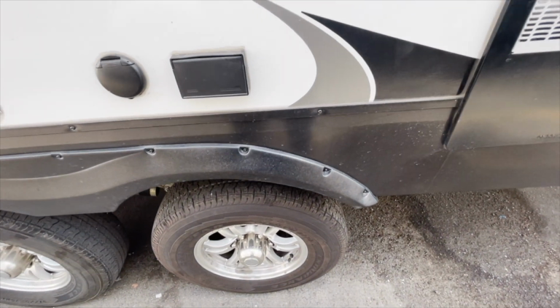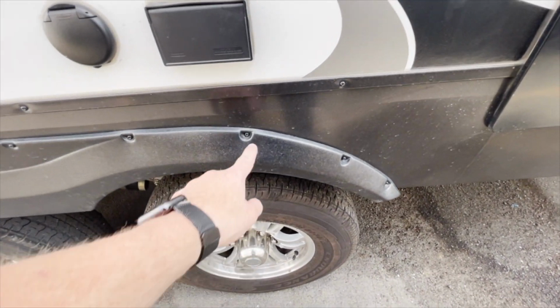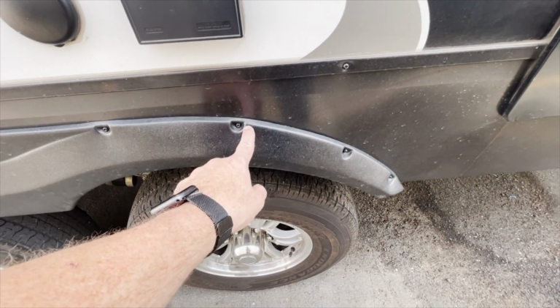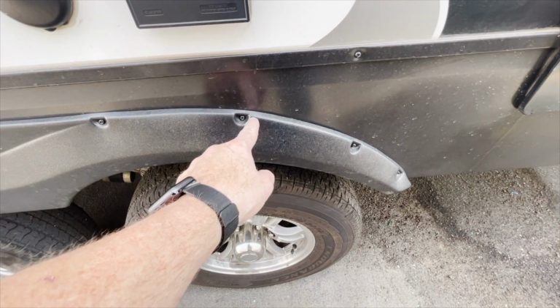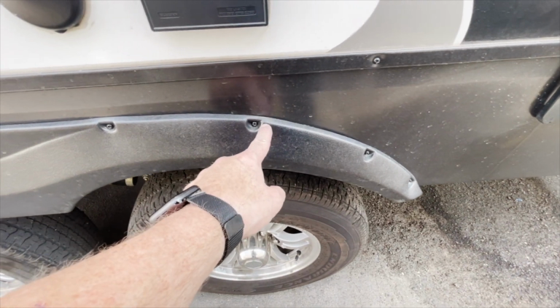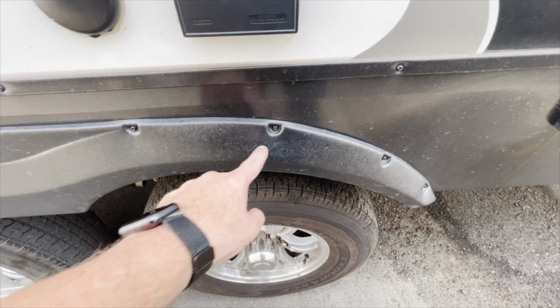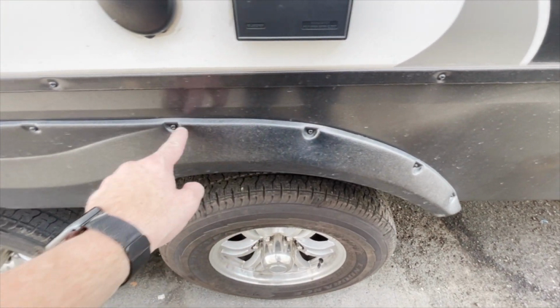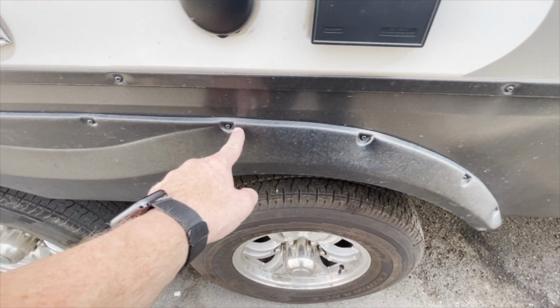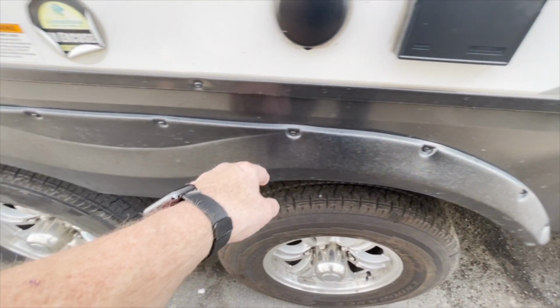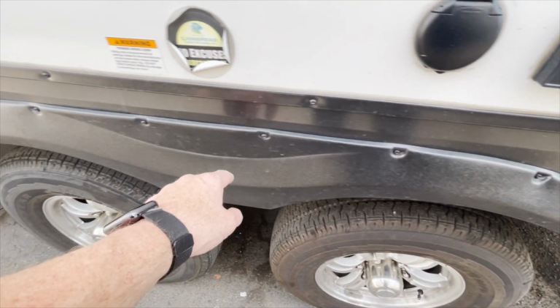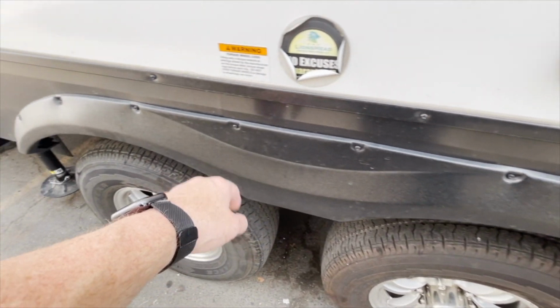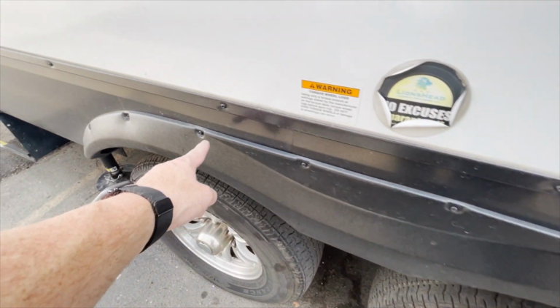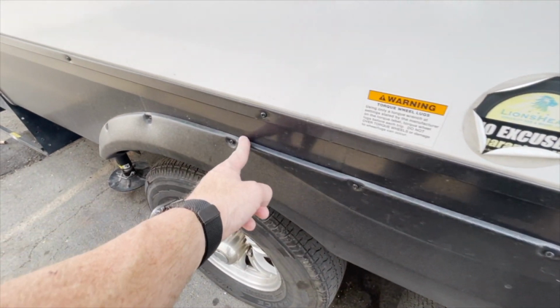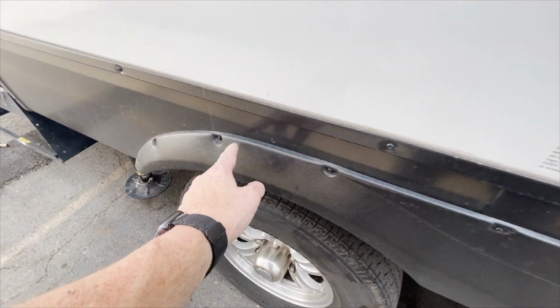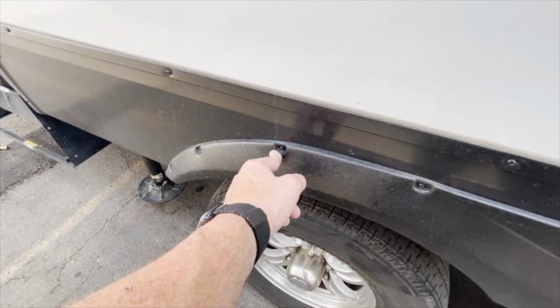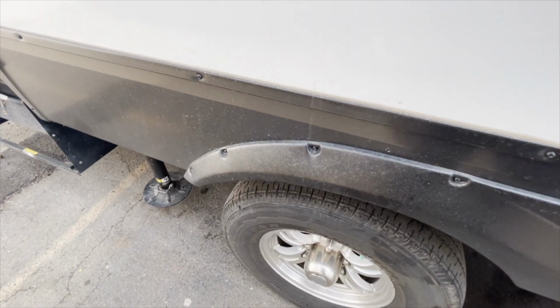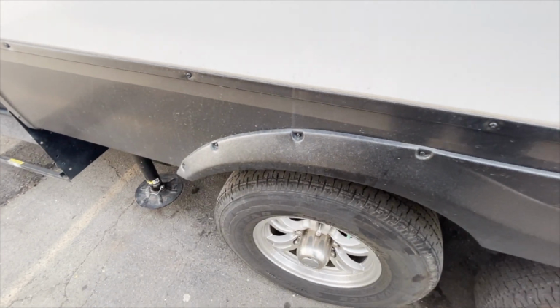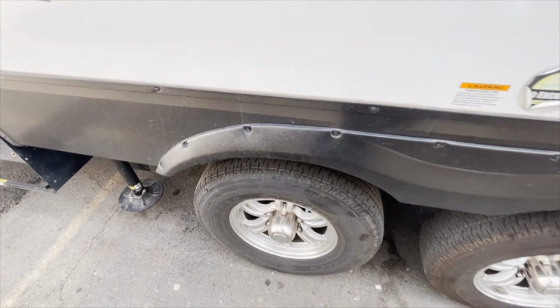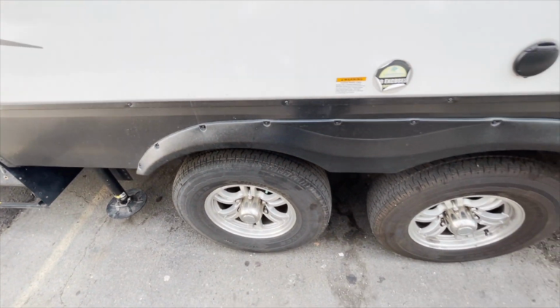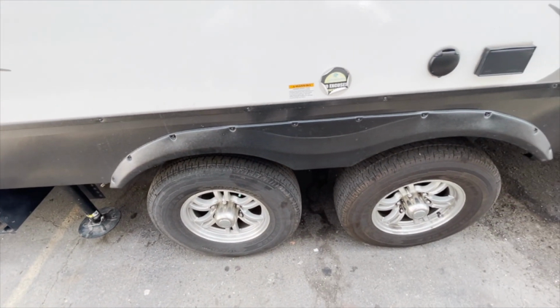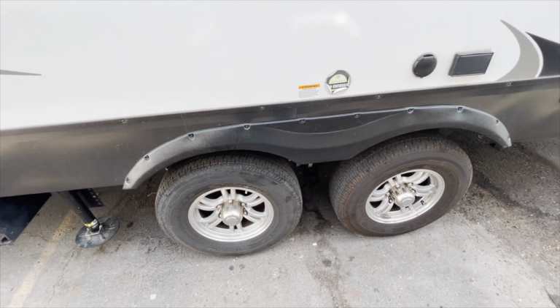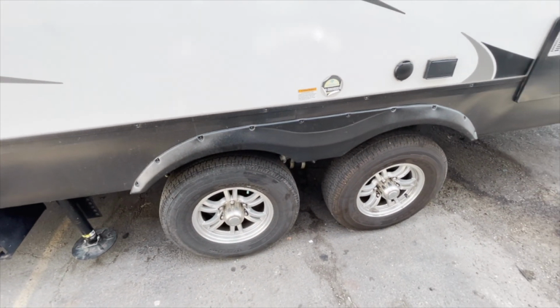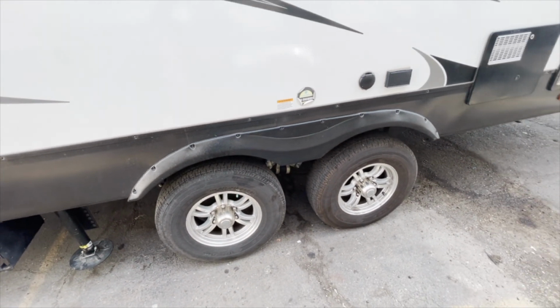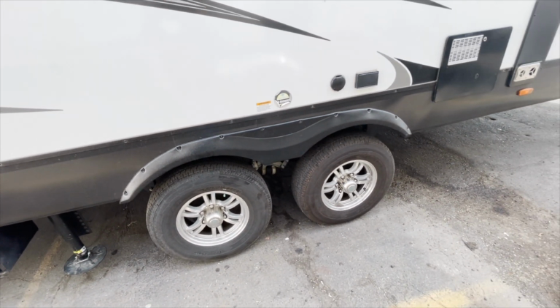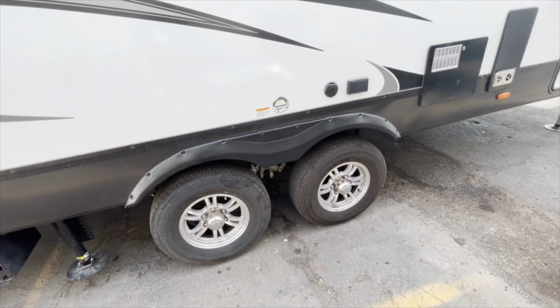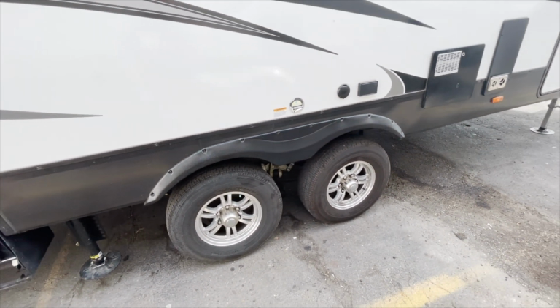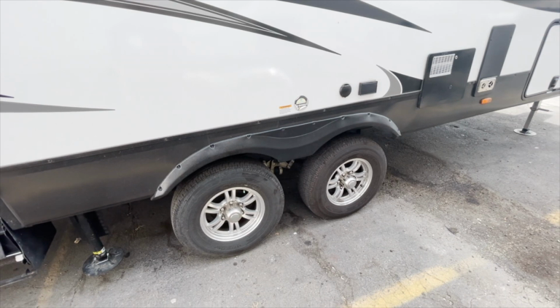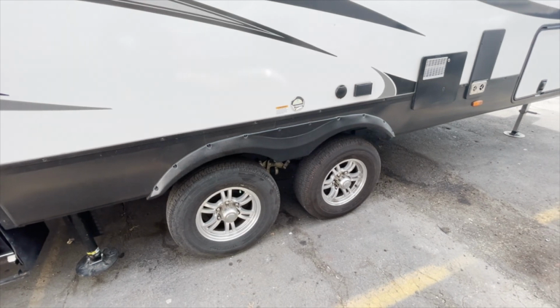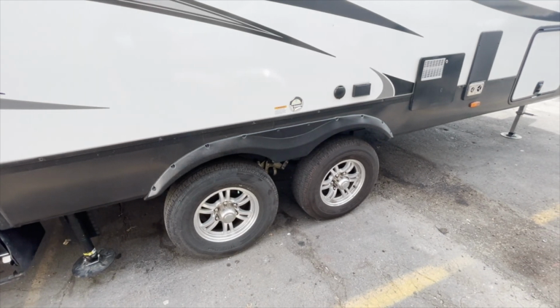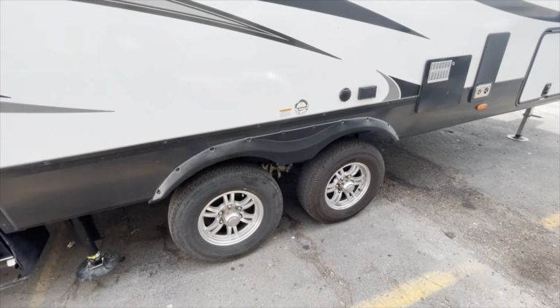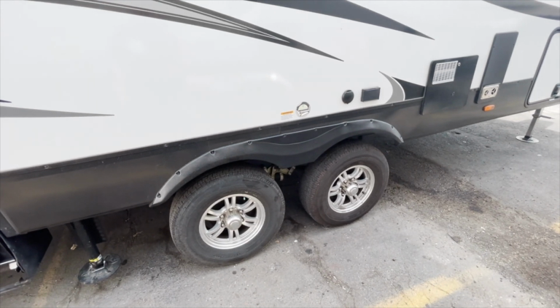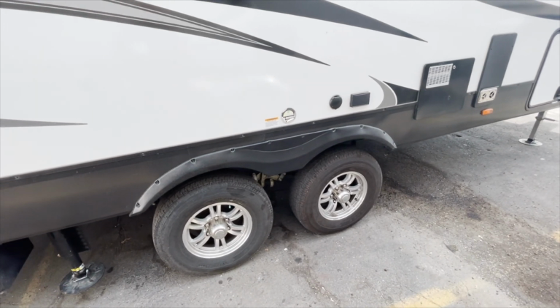Again, we're always looking at fender skirts. We've got cracks here, here, and here. What I worry about when I see stuff like that is I don't really want it to come off and travel and hit somebody behind you.